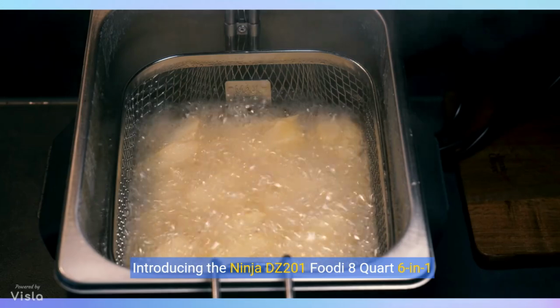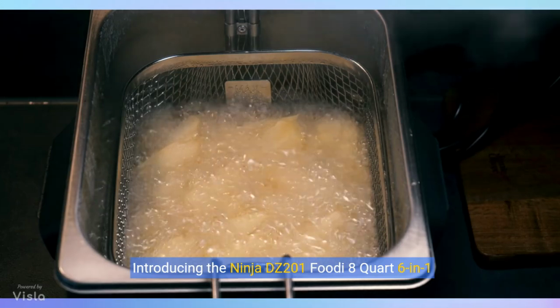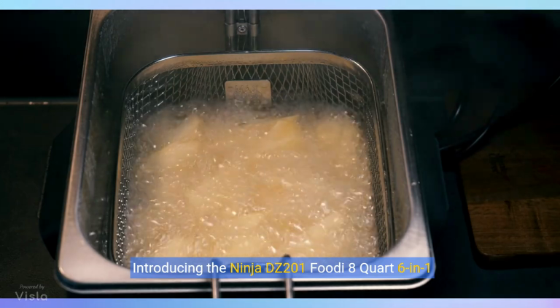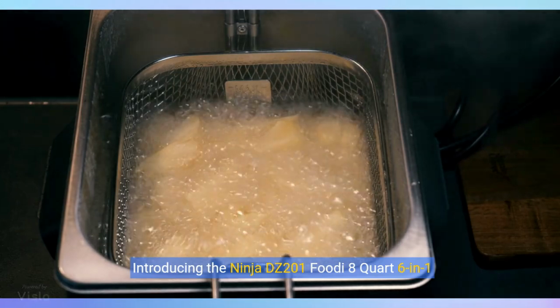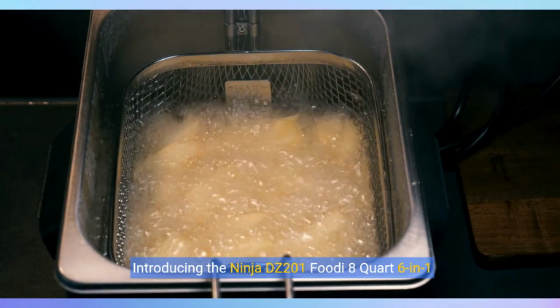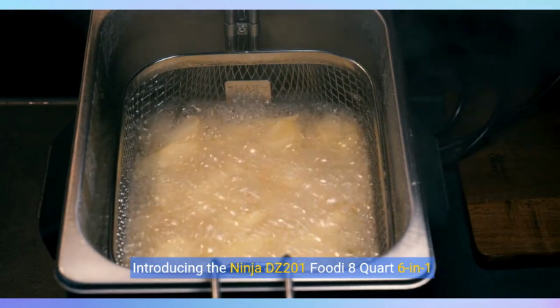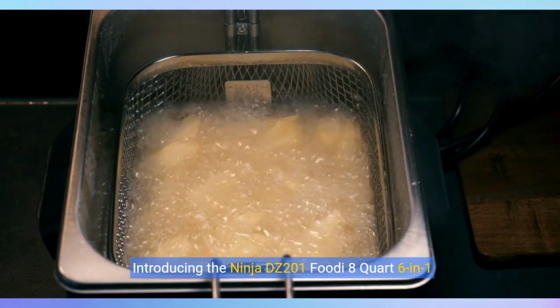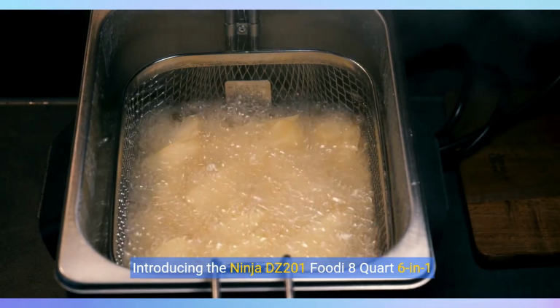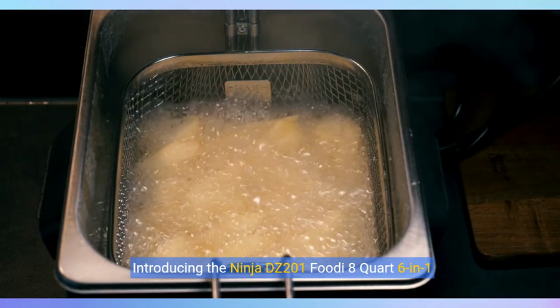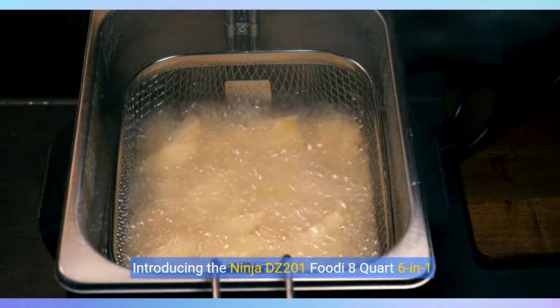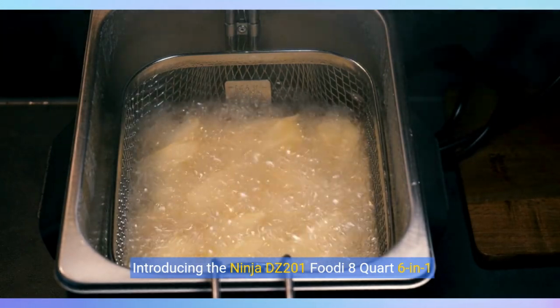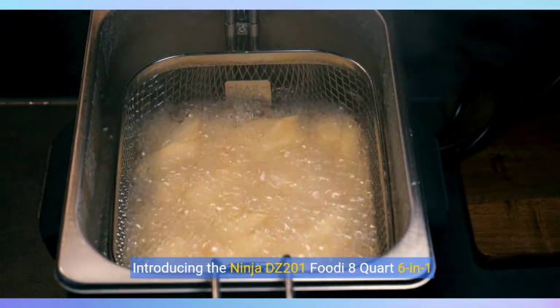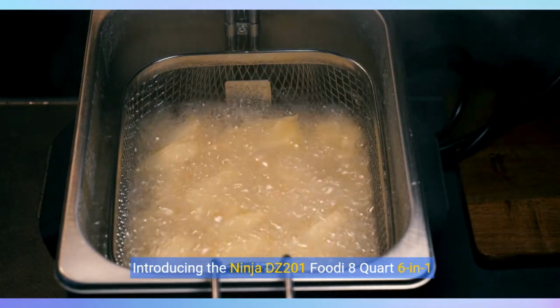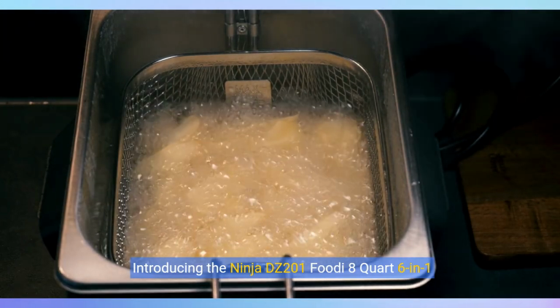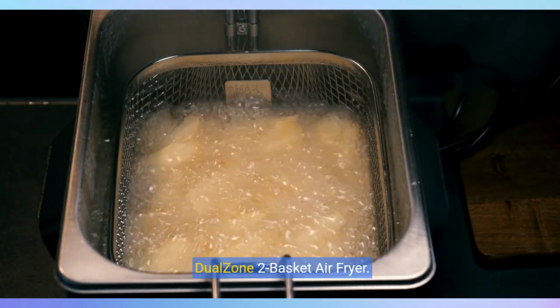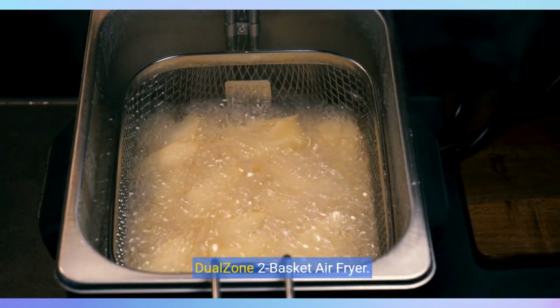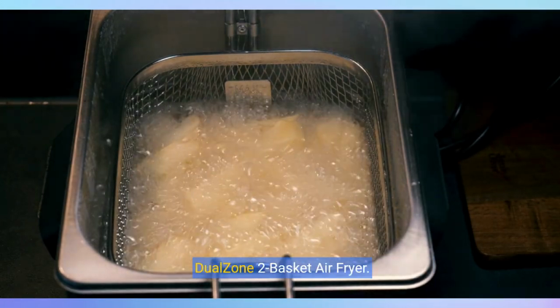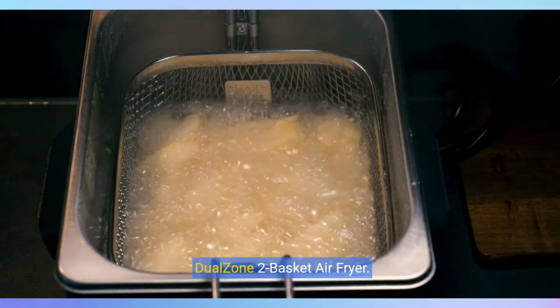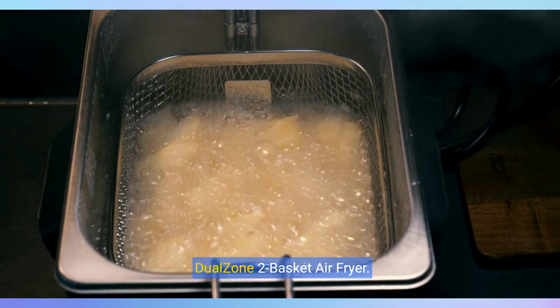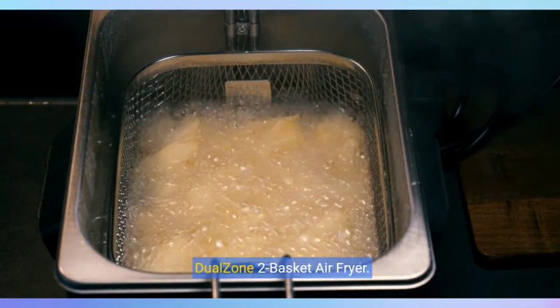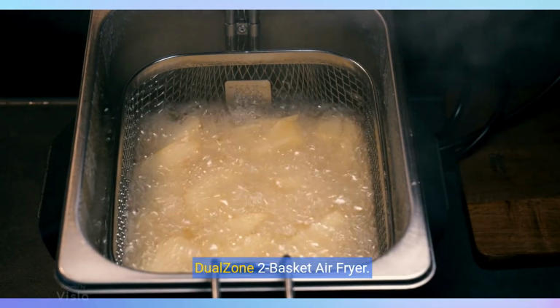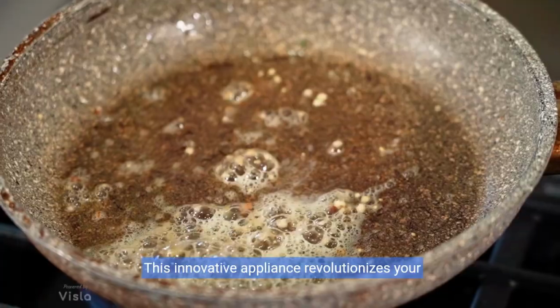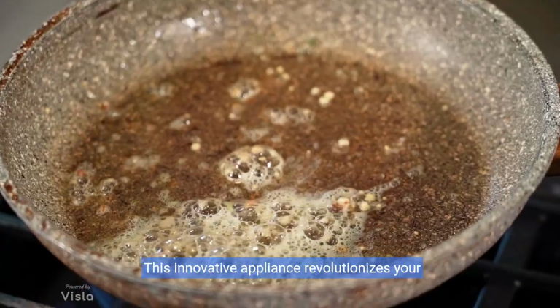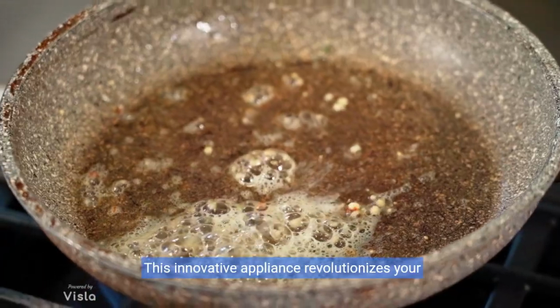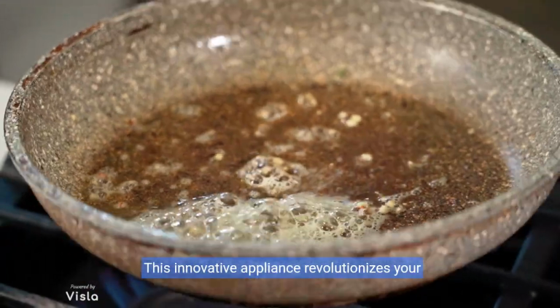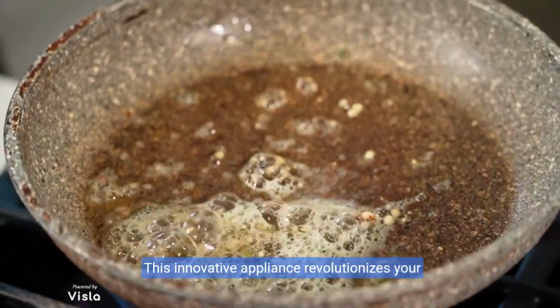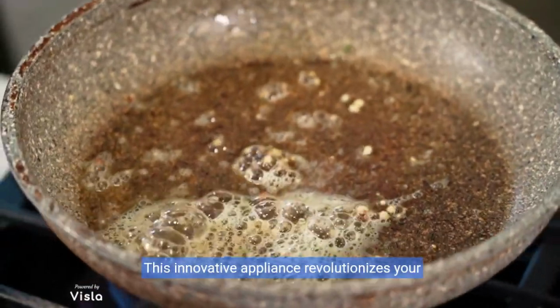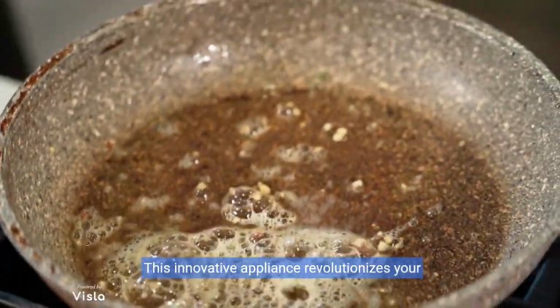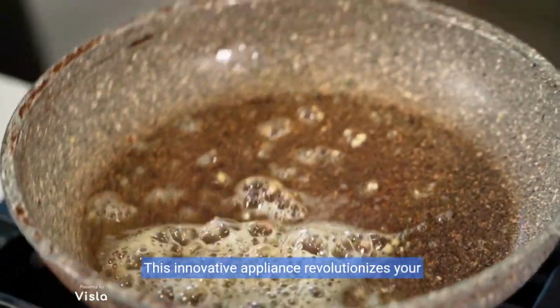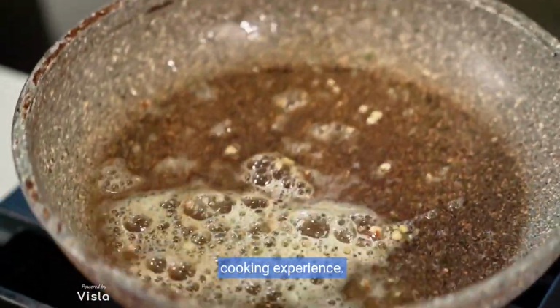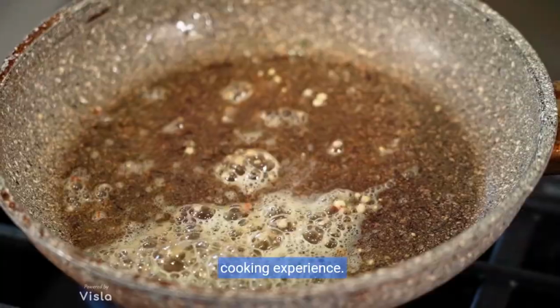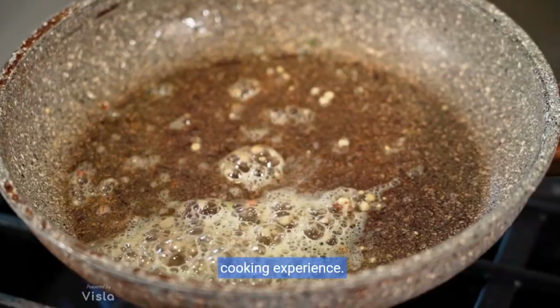Introducing the Ninja DZ201 Foodi 8-Quart 6-in-1 Dual Zone 2-Basket Air Fryer. This innovative appliance revolutionizes your cooking experience.